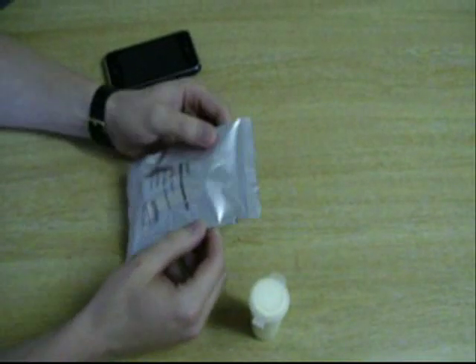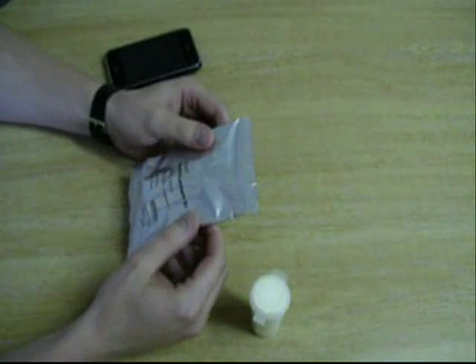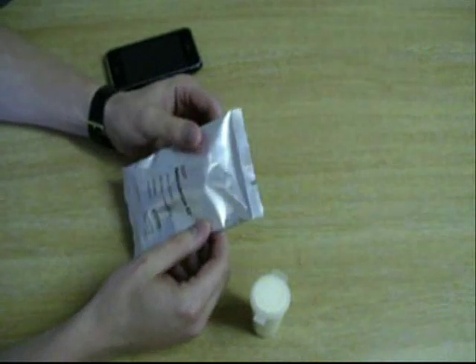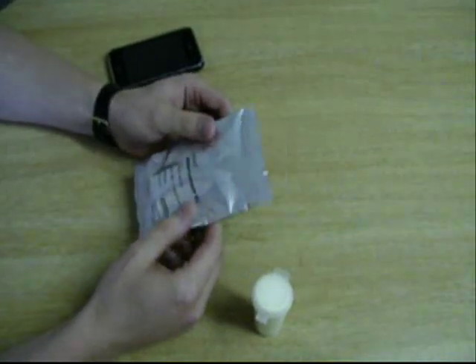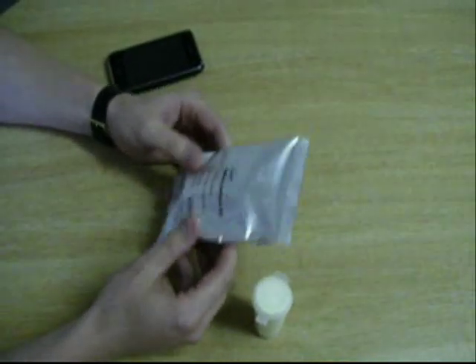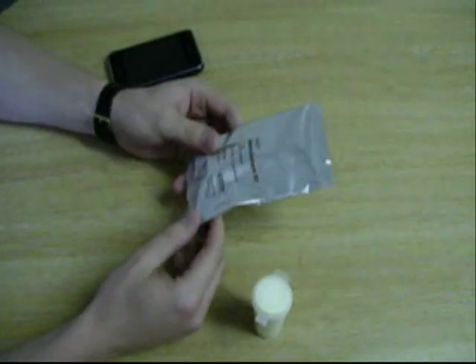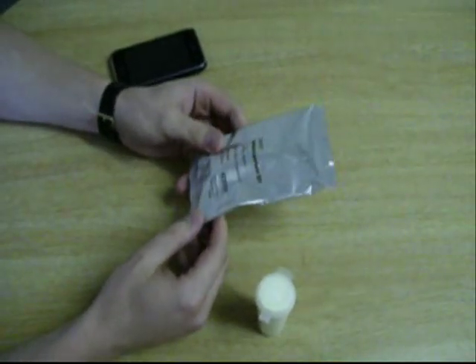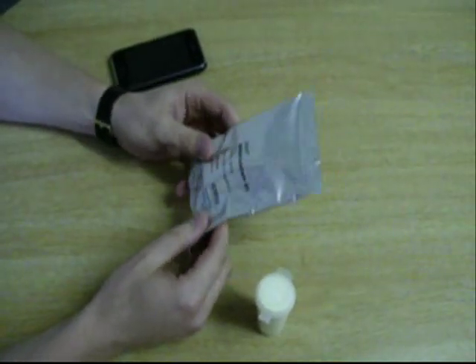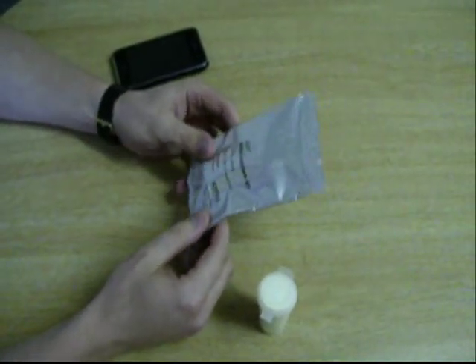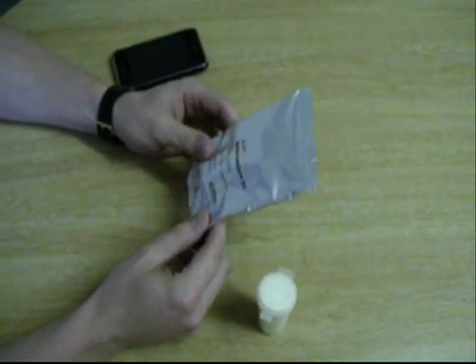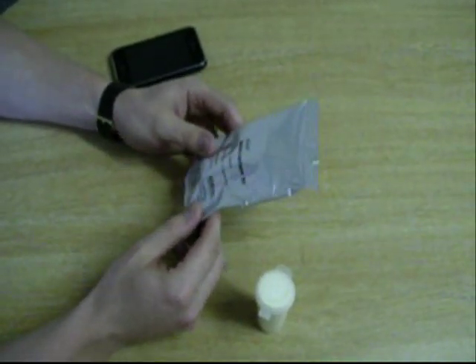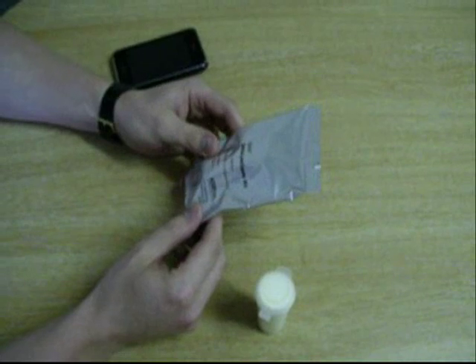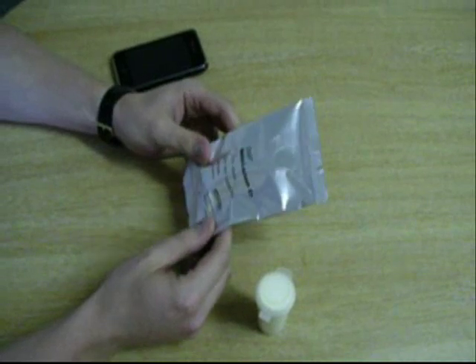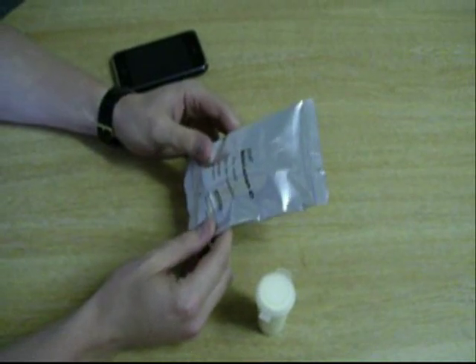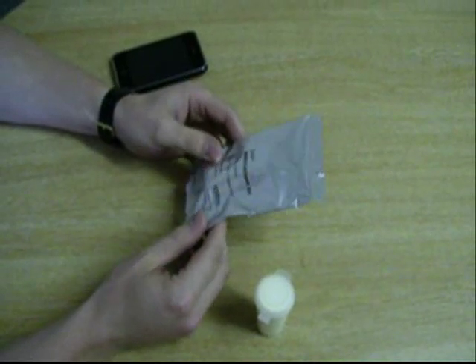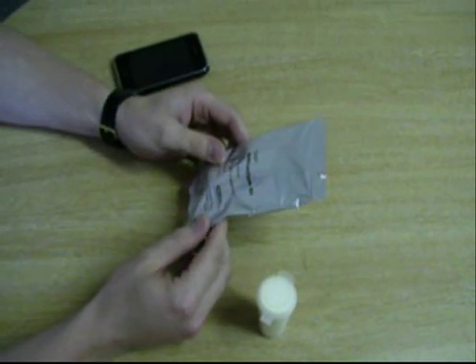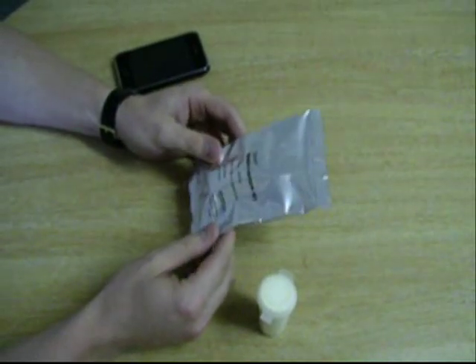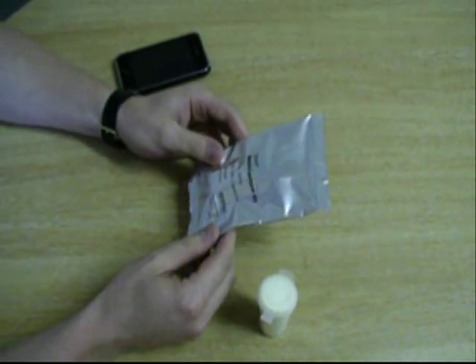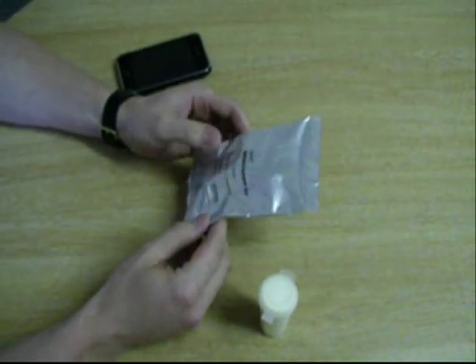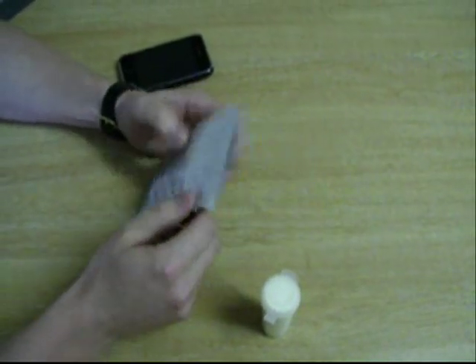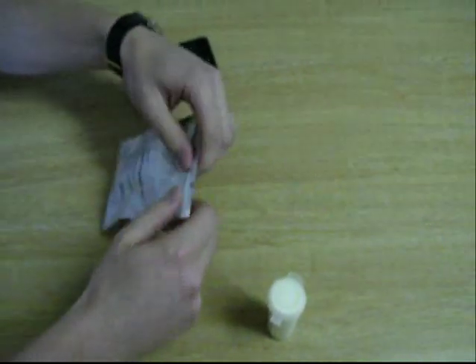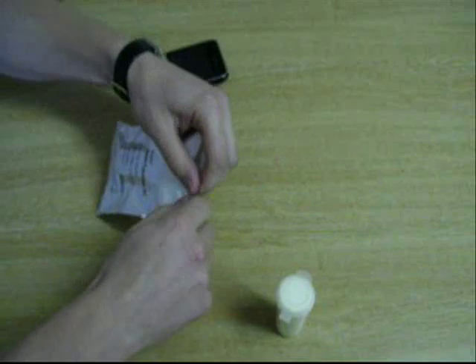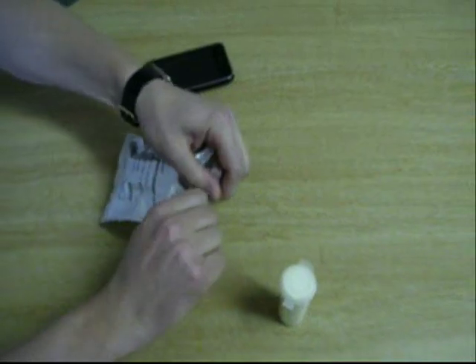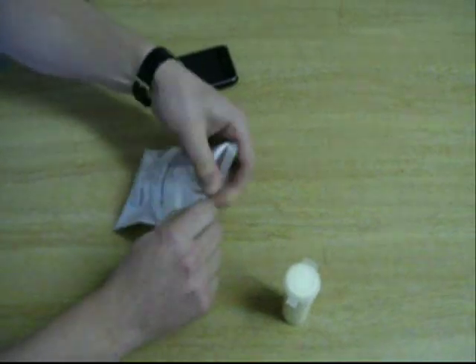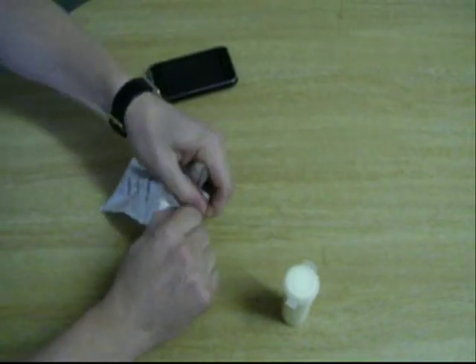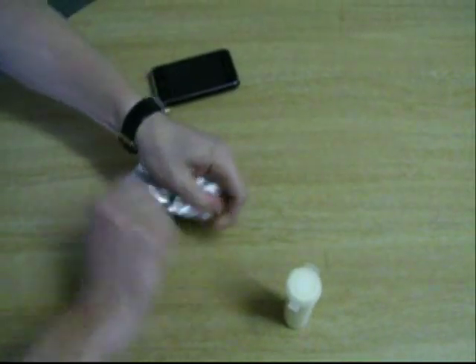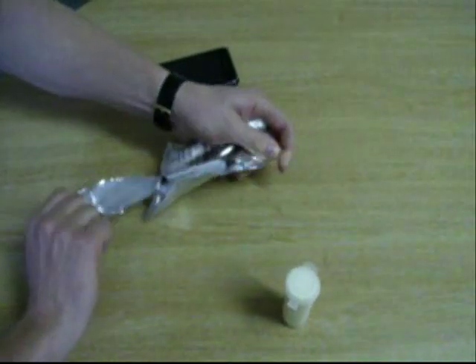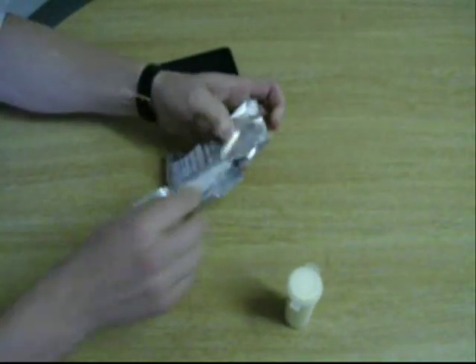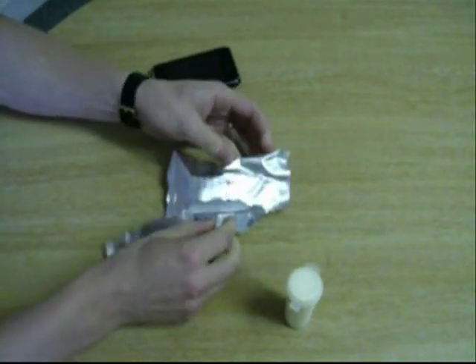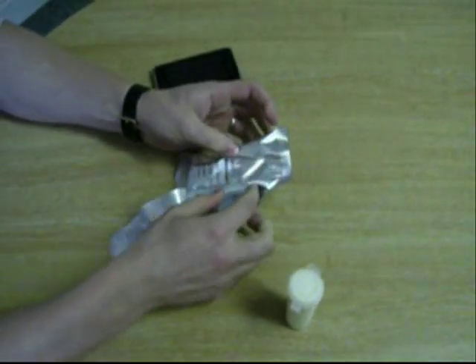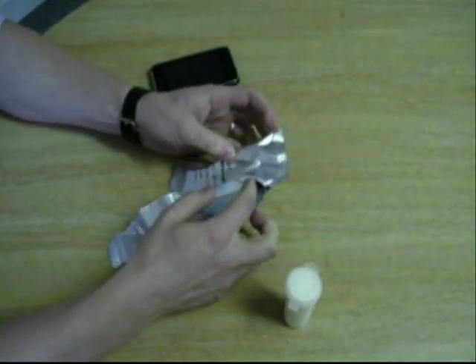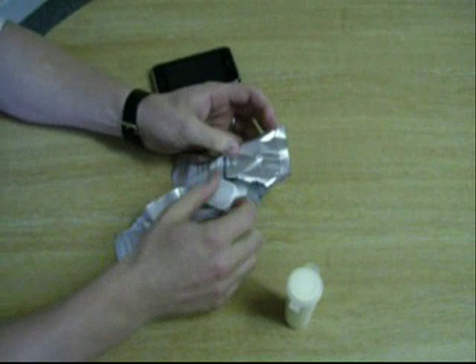This is the SNAP test. The SNAP test basically comes in a foil packet, and inside the foil packet are the individual components for the test that are required. If you open up the packet, these are the components that are inside the test.